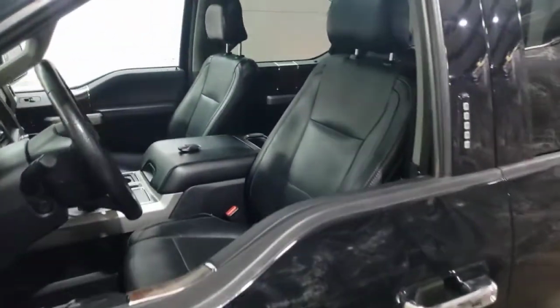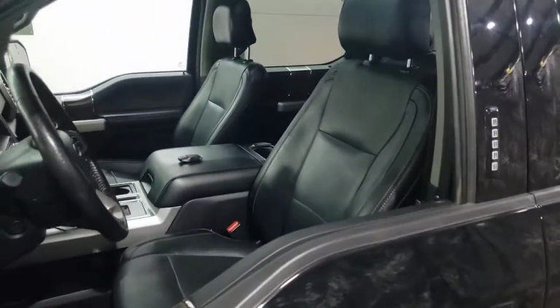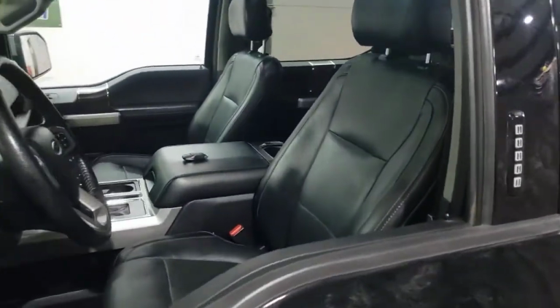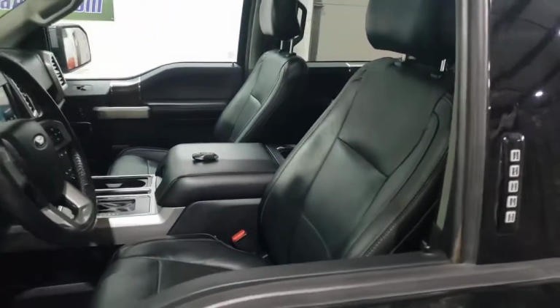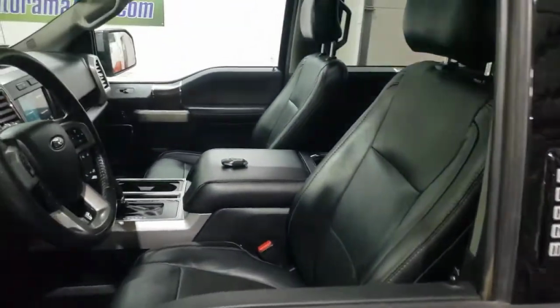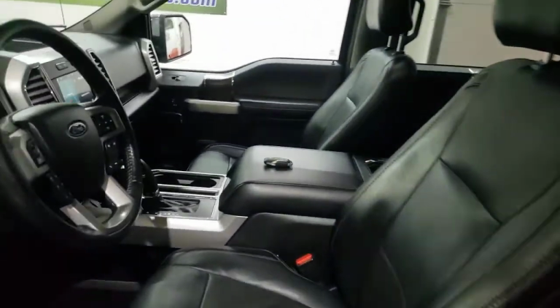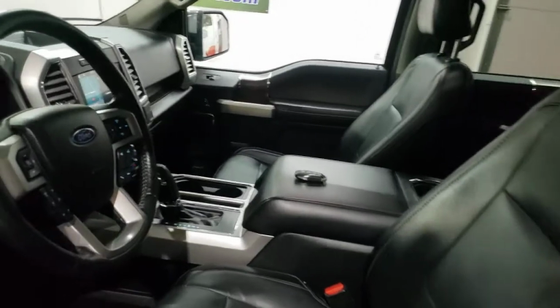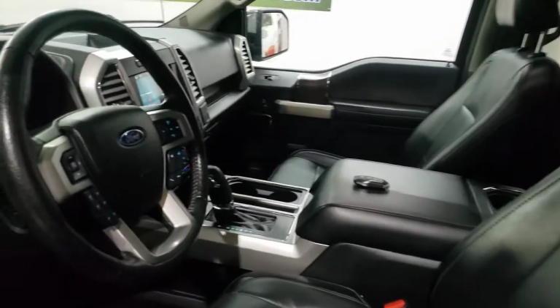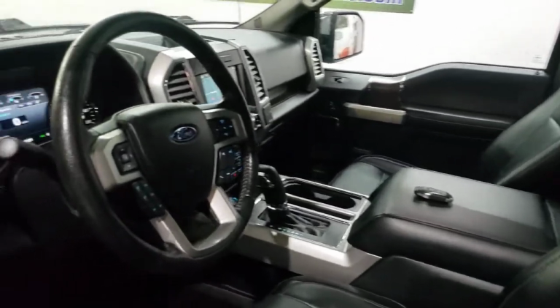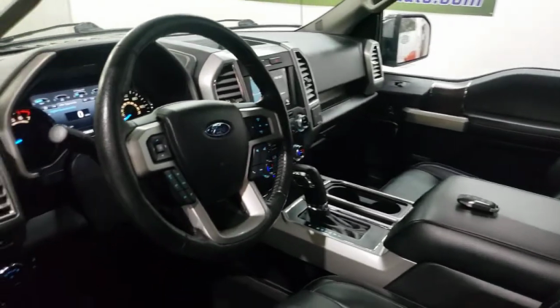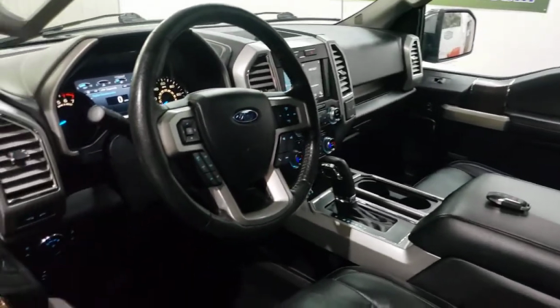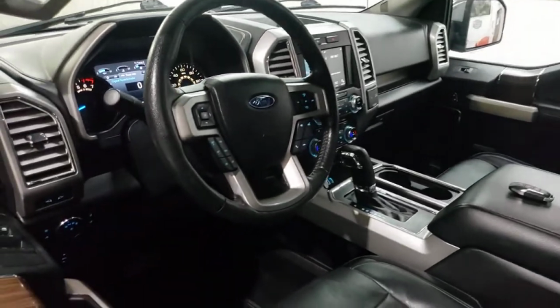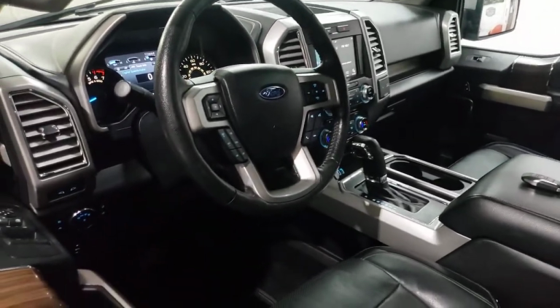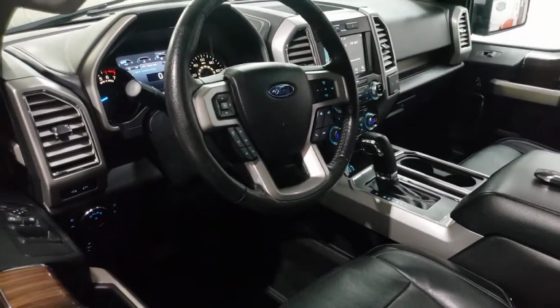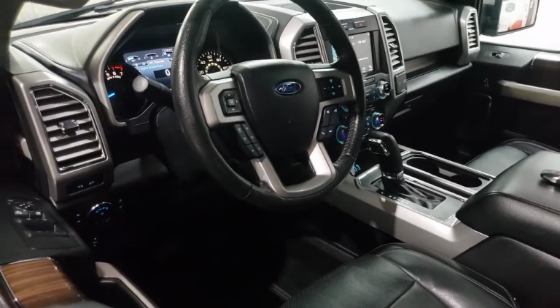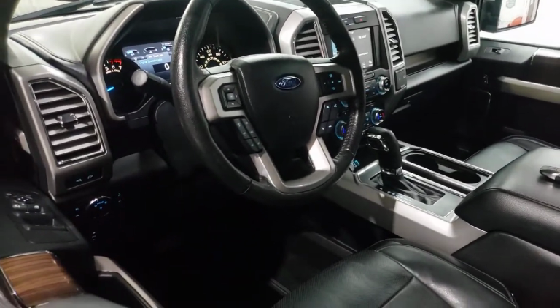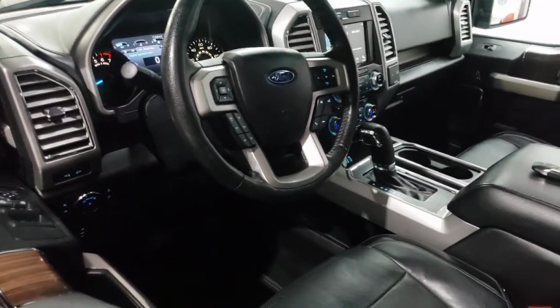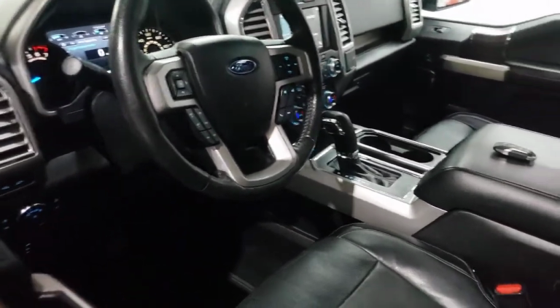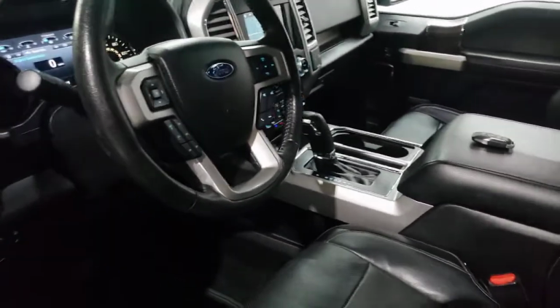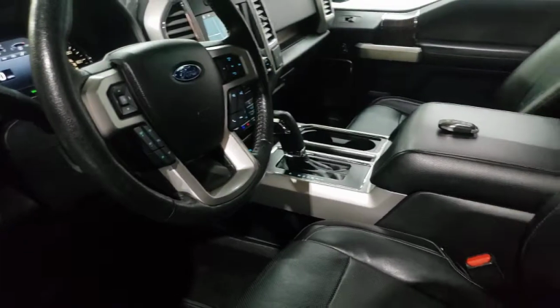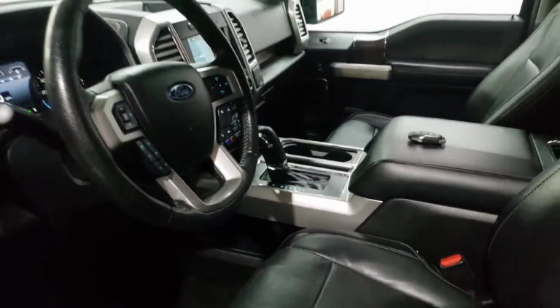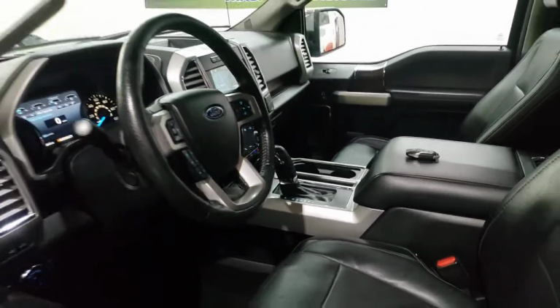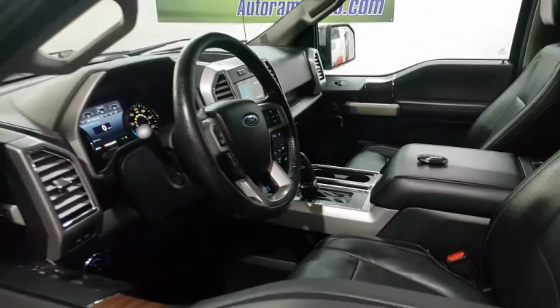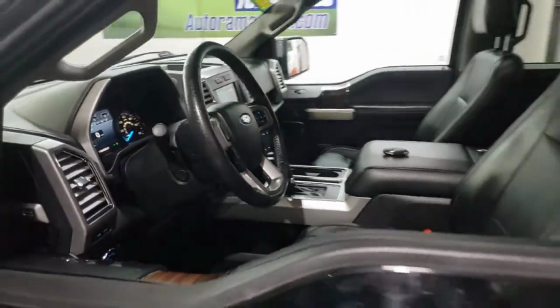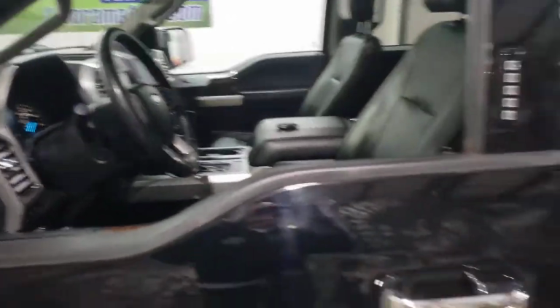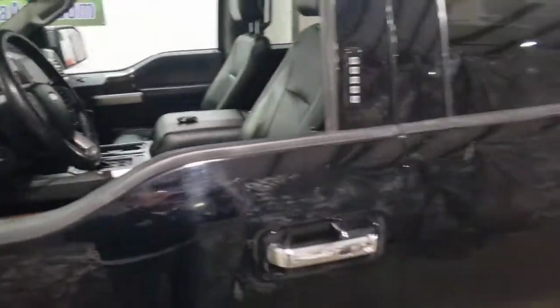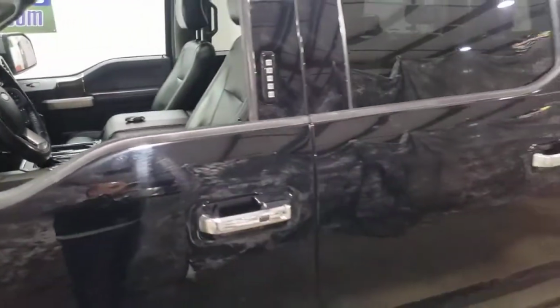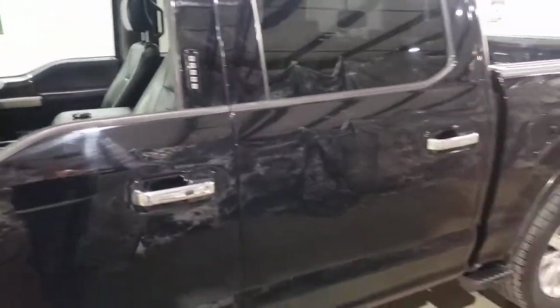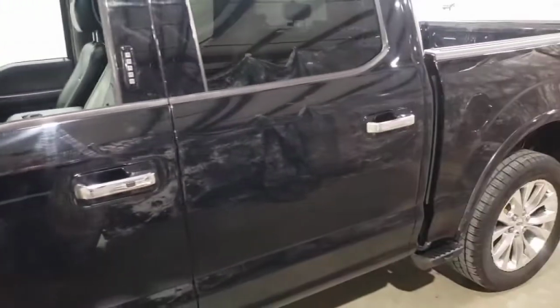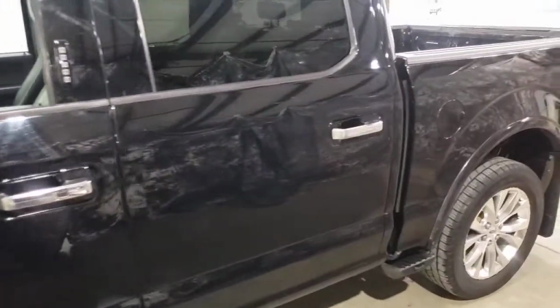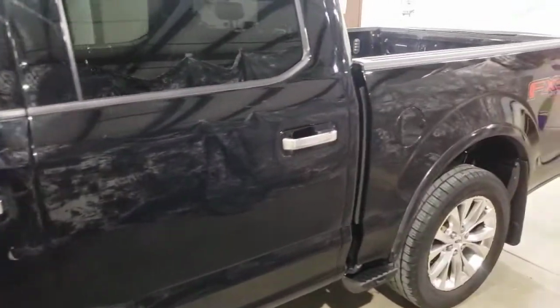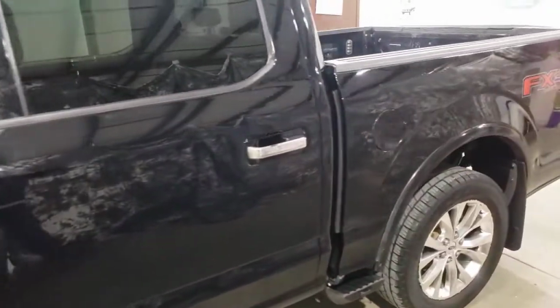Heated and cooled seats up front, heated rear seats, navigation, Sony audio, max tow package with the backup package. I've seen Platinums with less equipment than this truck.